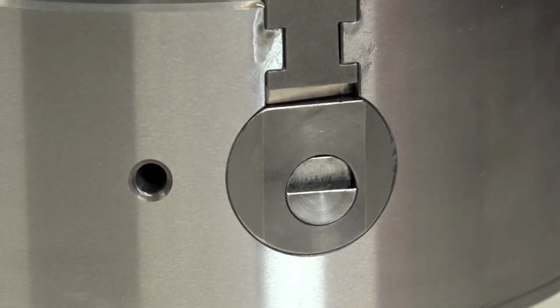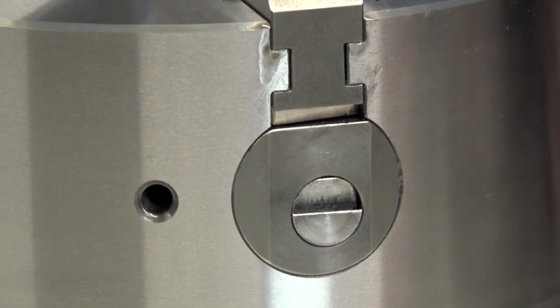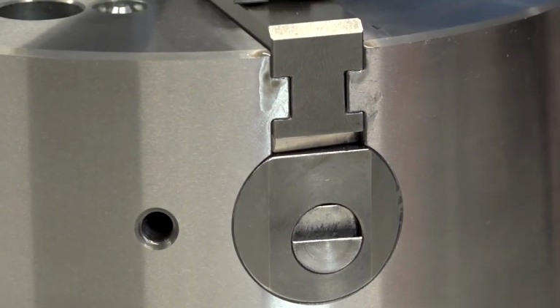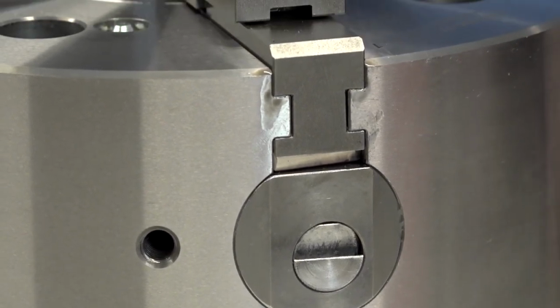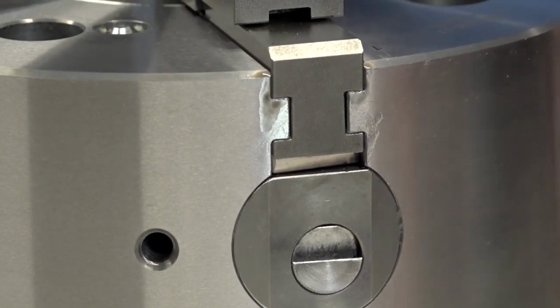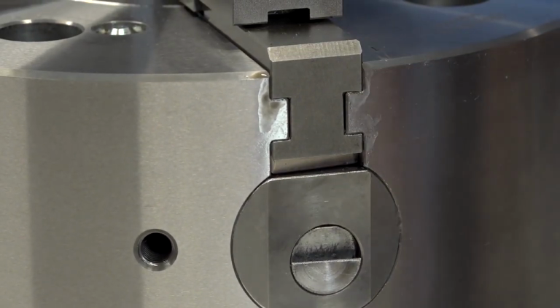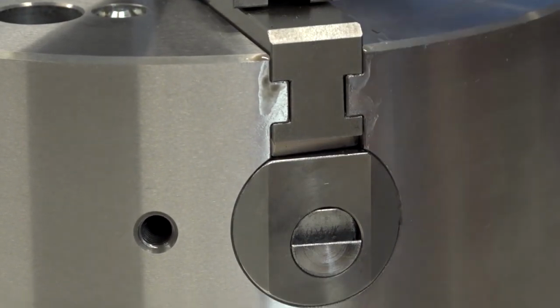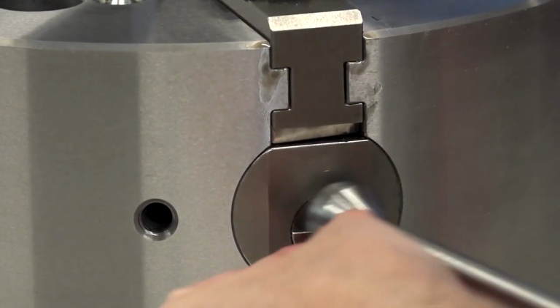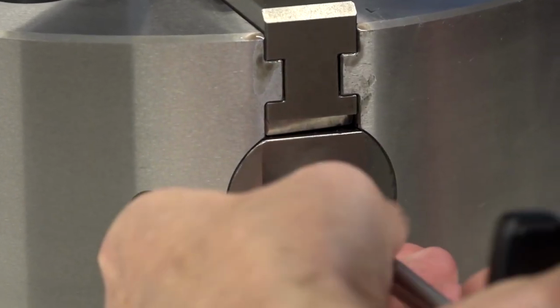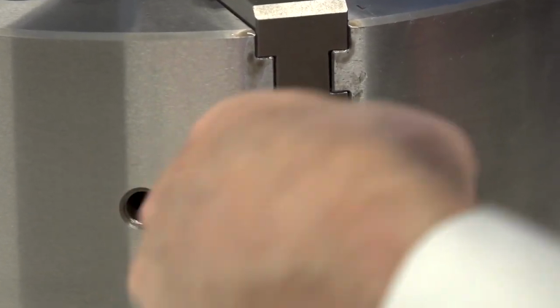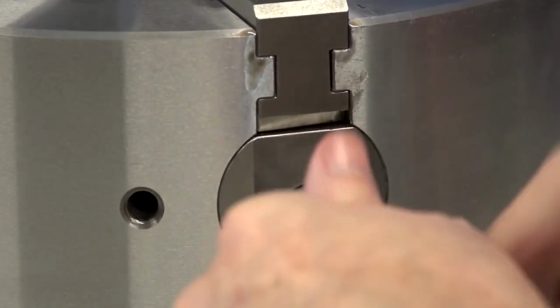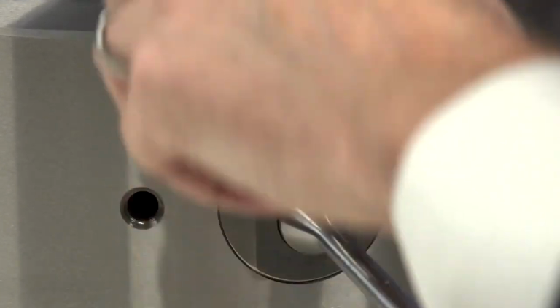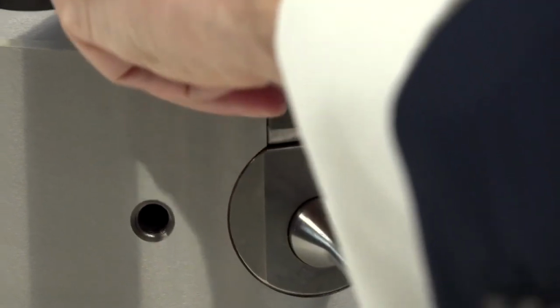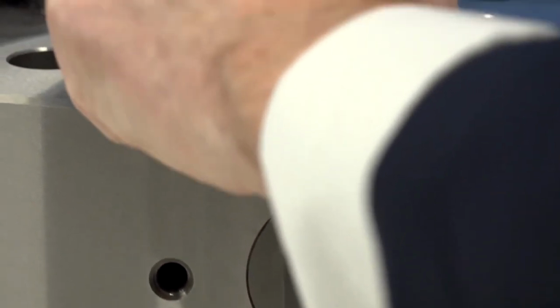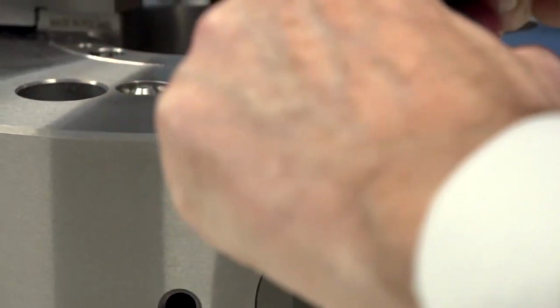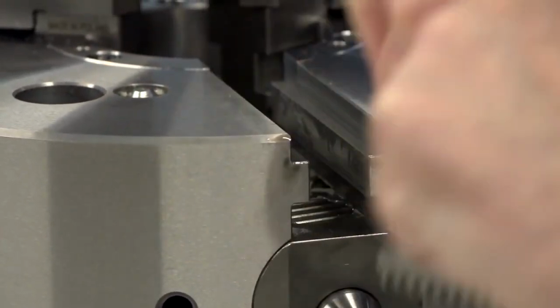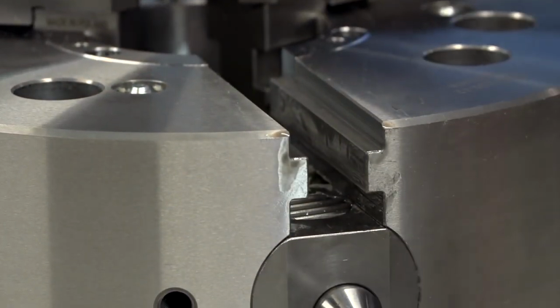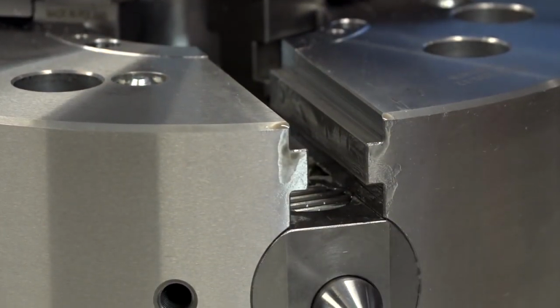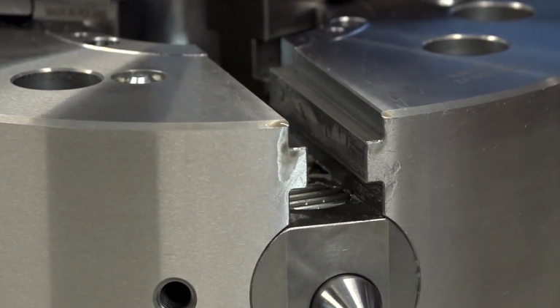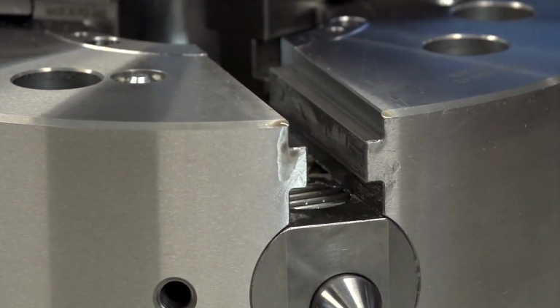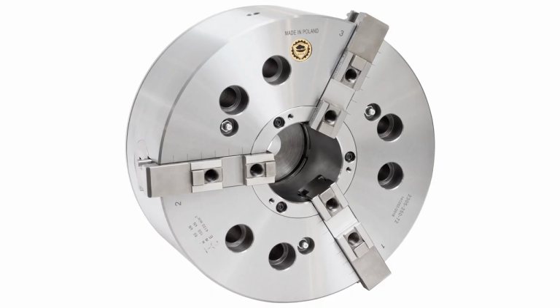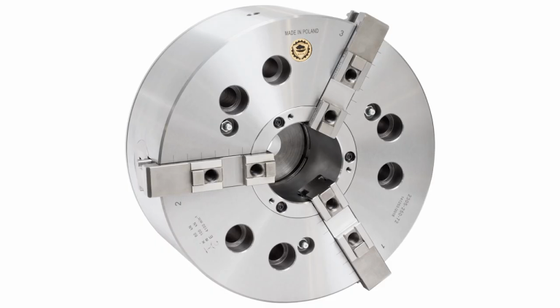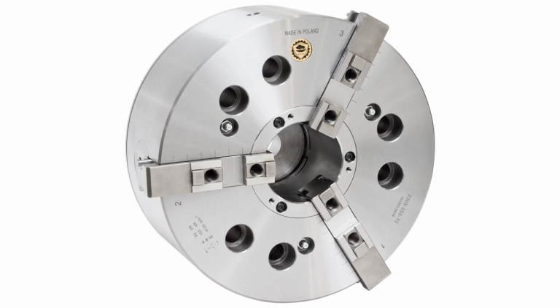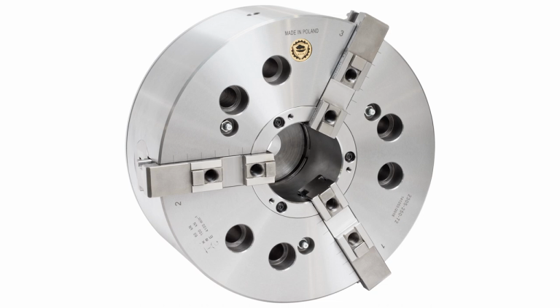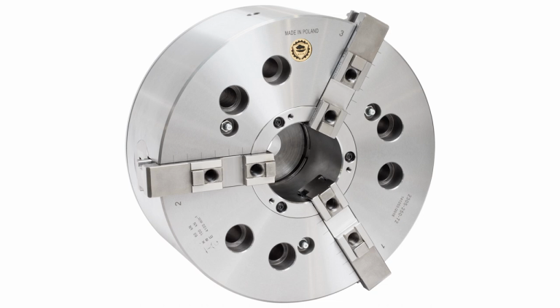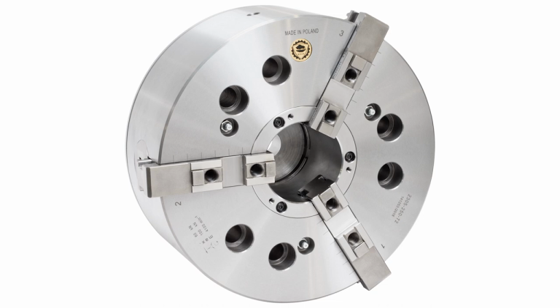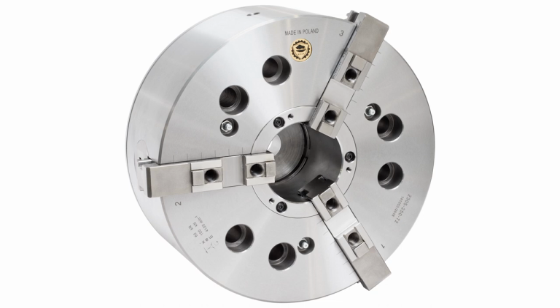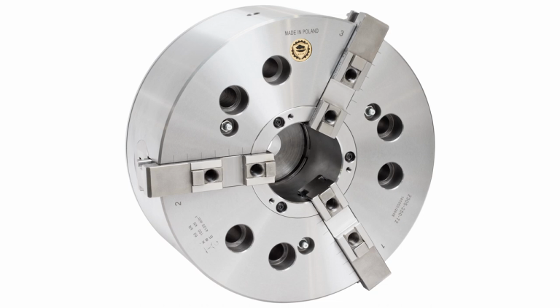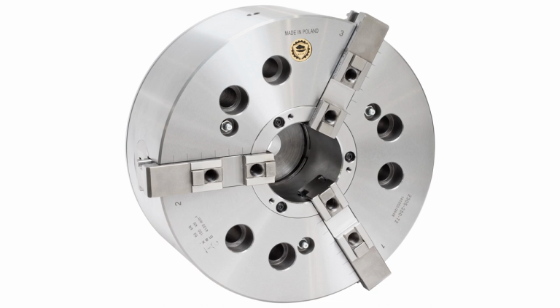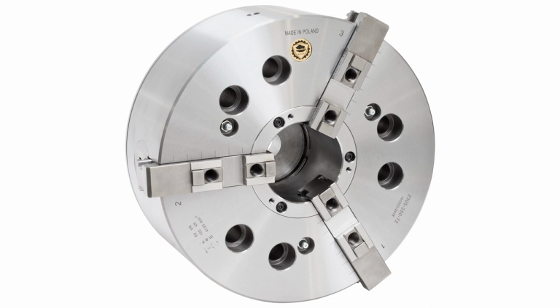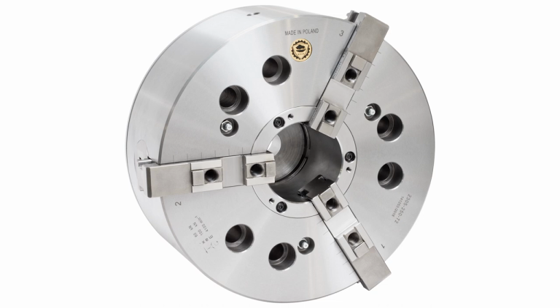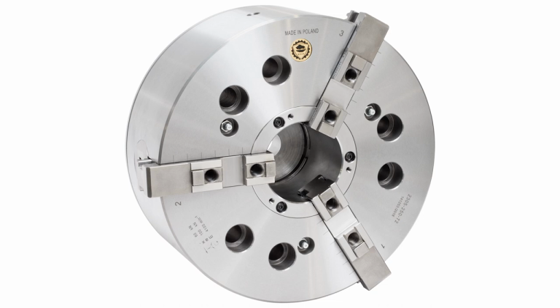Will this be a big seller and does it lend itself to customers that use Okuma lathes? Definitely. When people are looking for quick changeover times doing small batch work, this will definitely come into play. You want a quick changeover, so a quick change chuck makes sense.